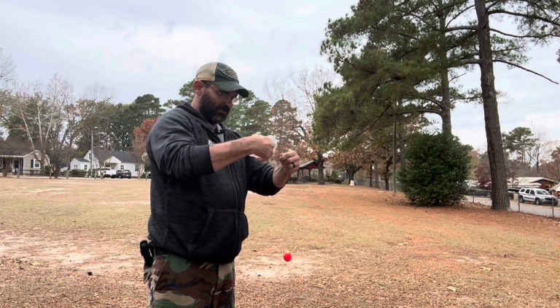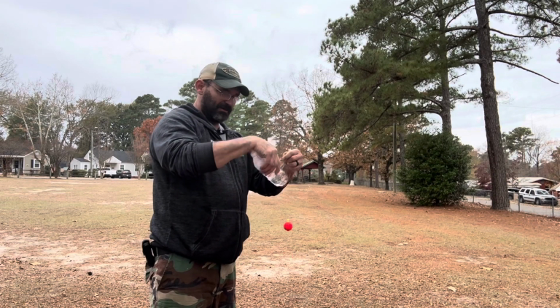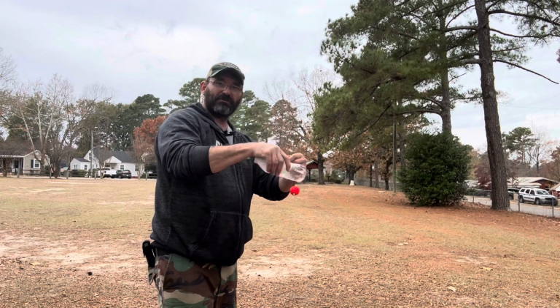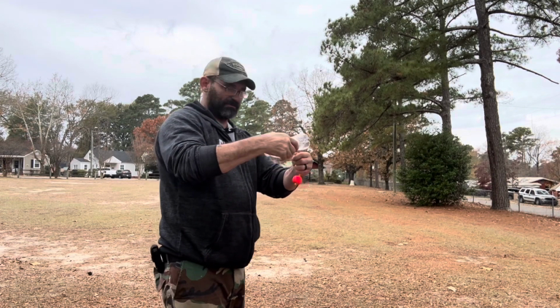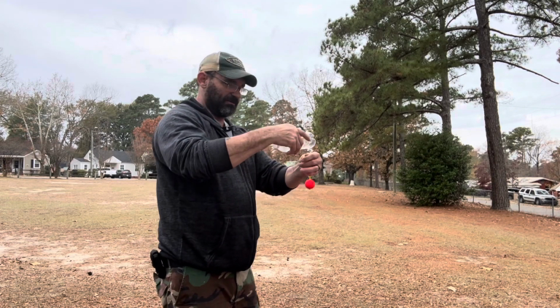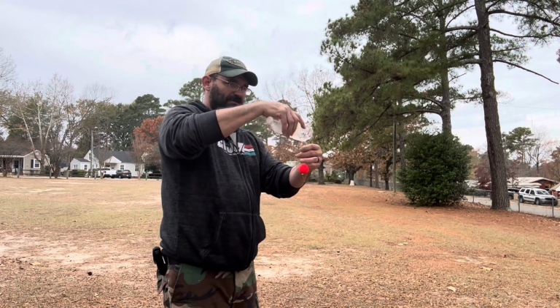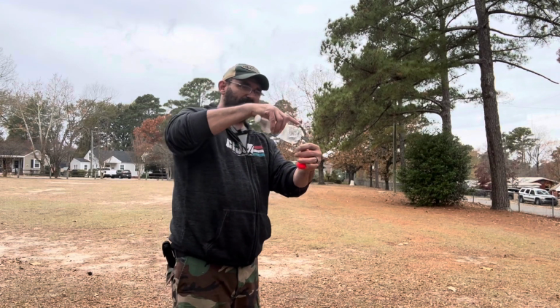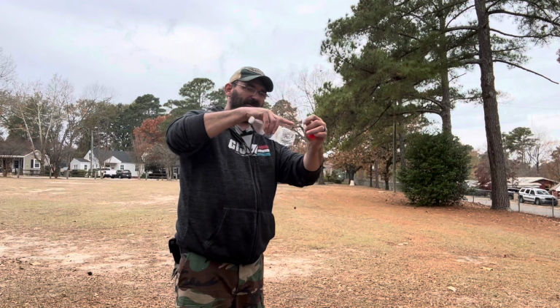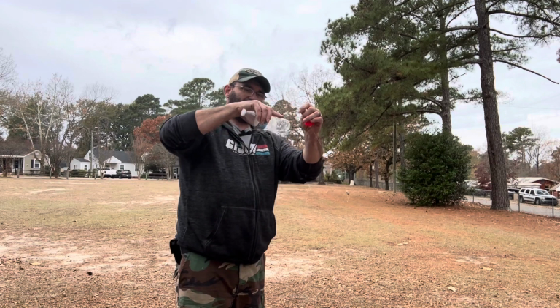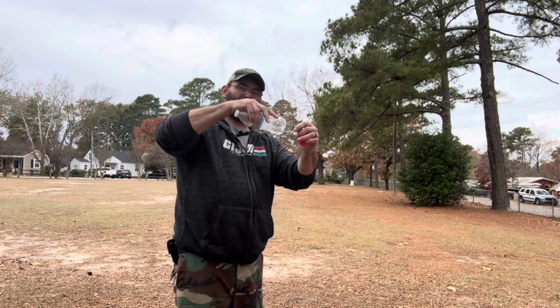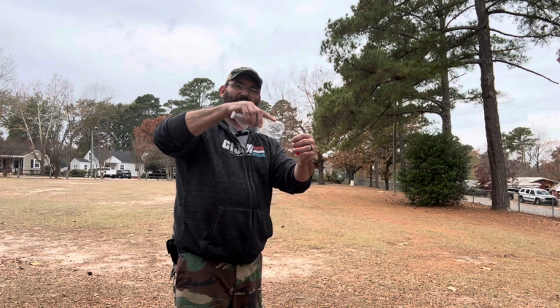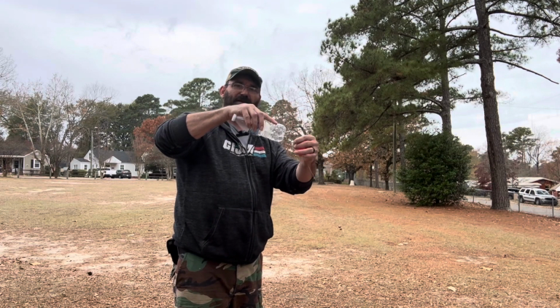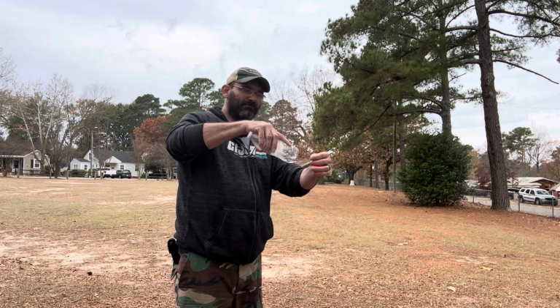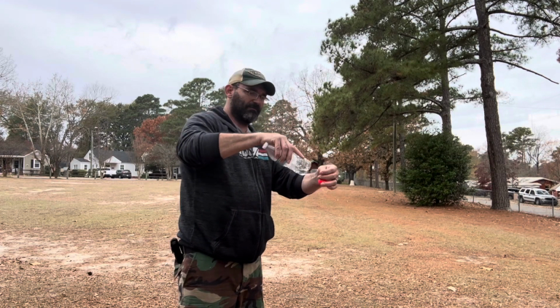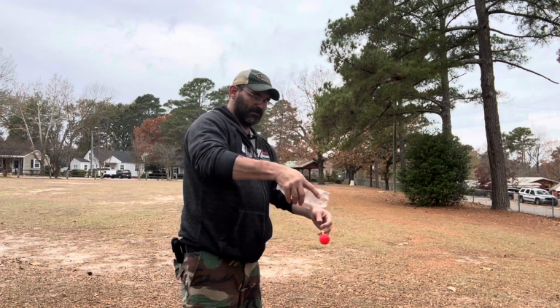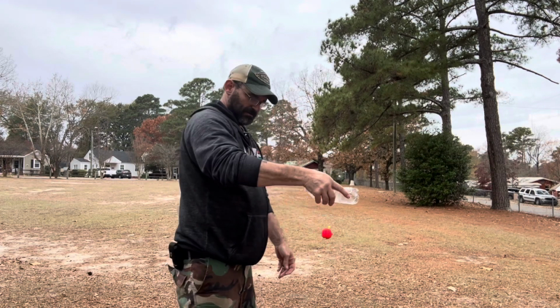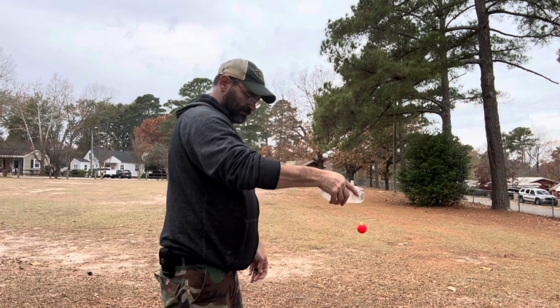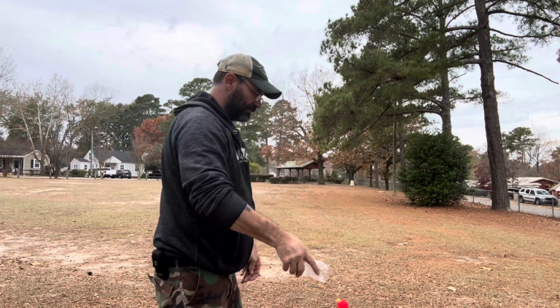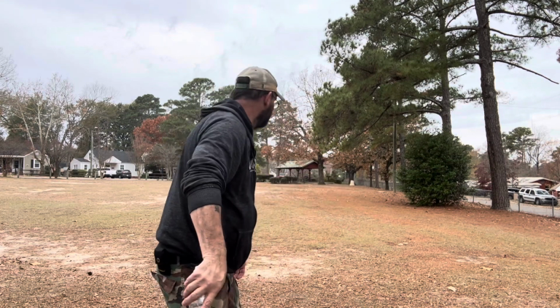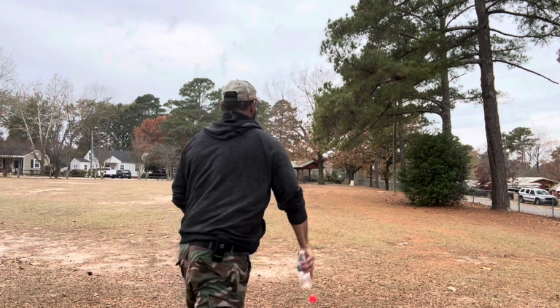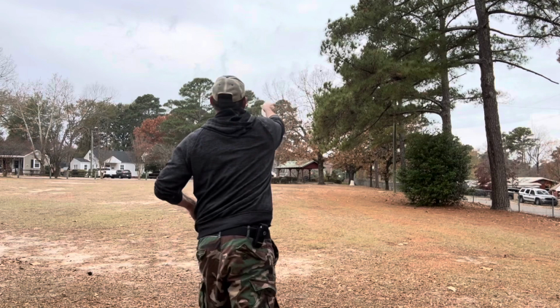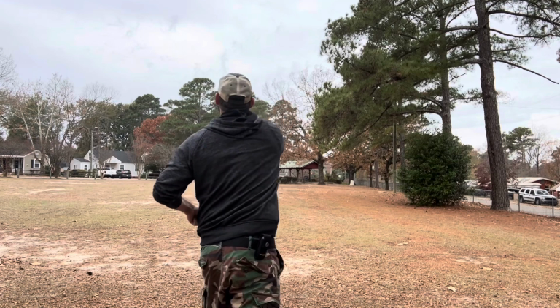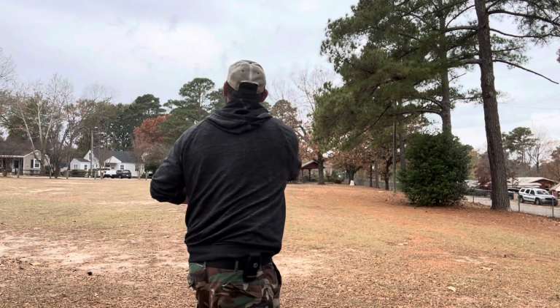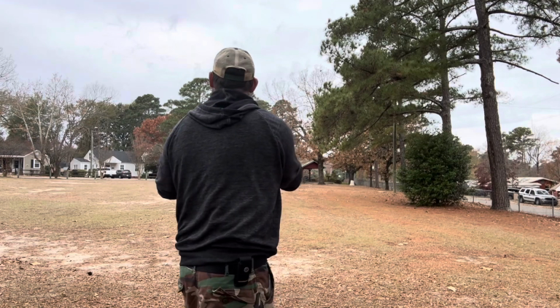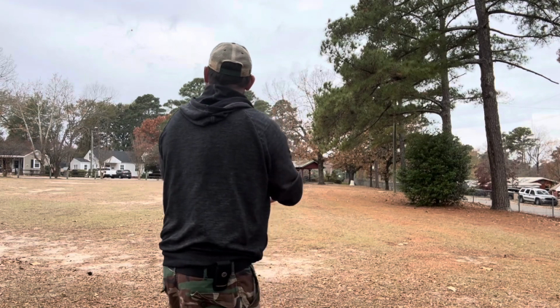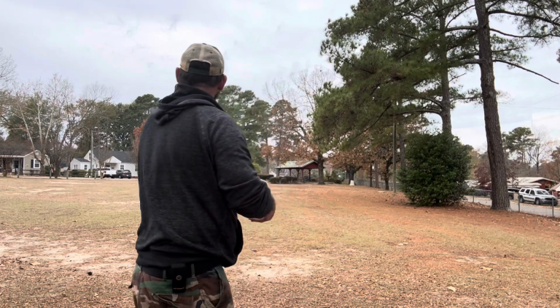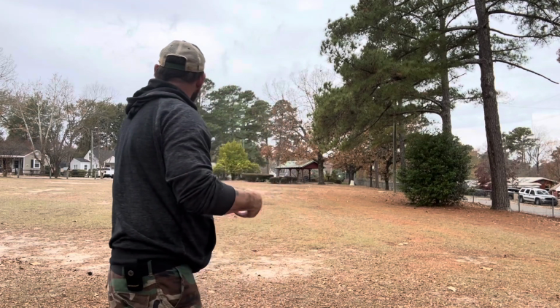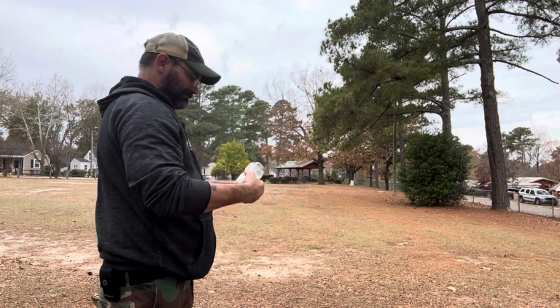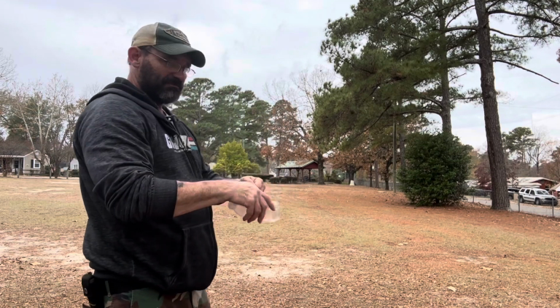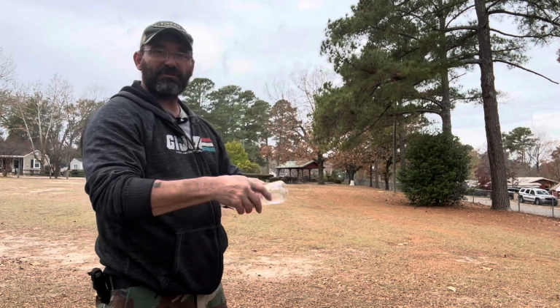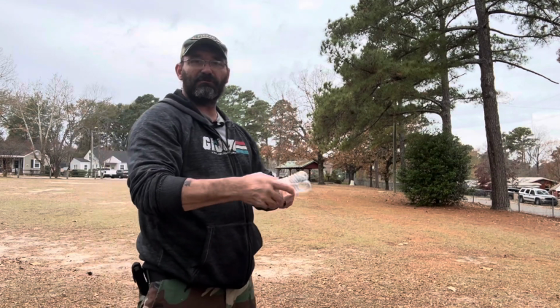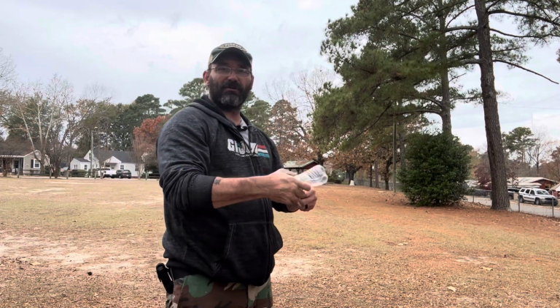Wind it up until it's about at the end, got my finger on top of the line. A little high that time, but it still went pretty far.